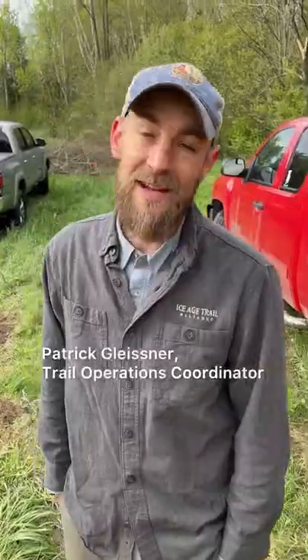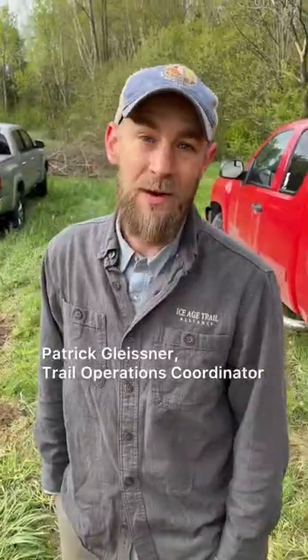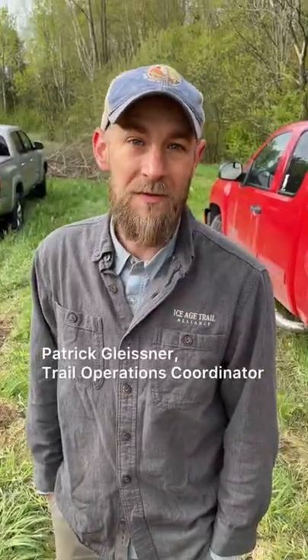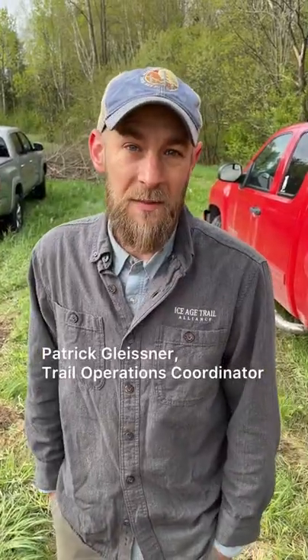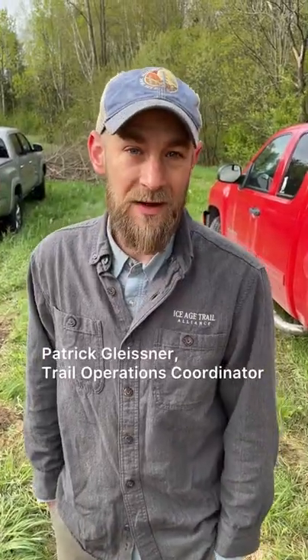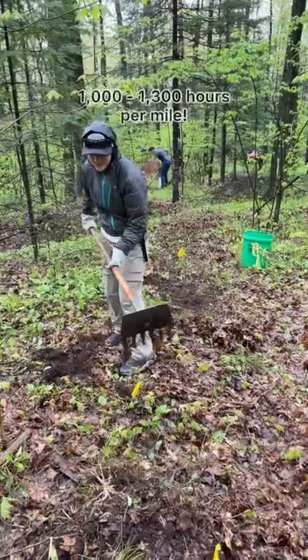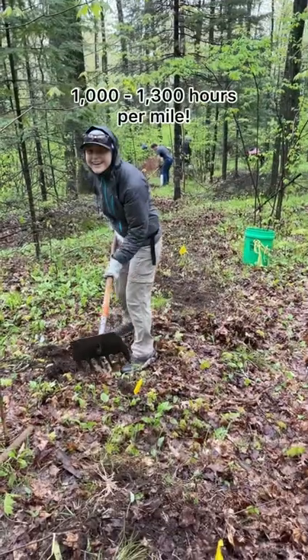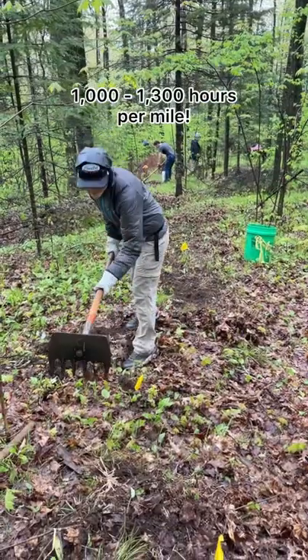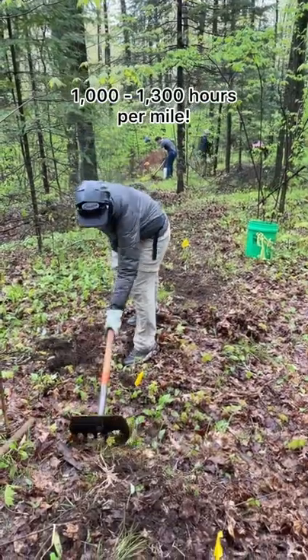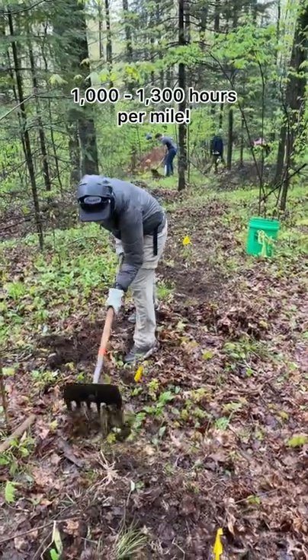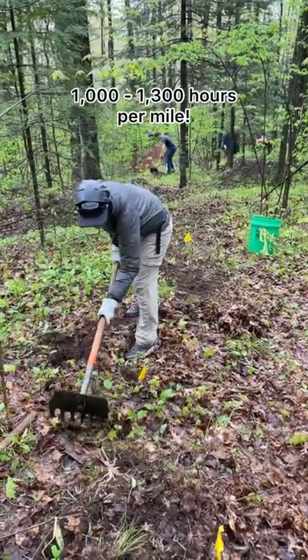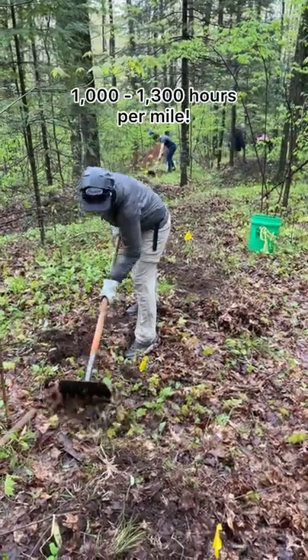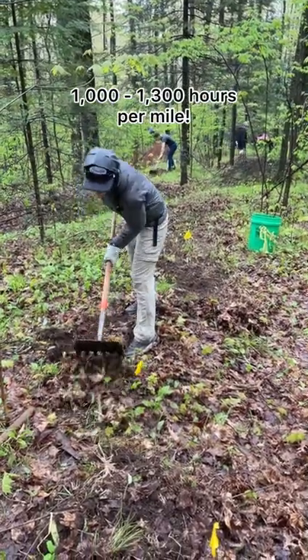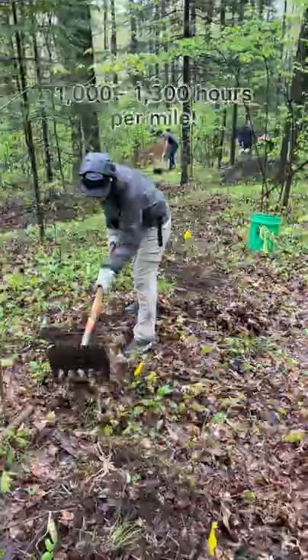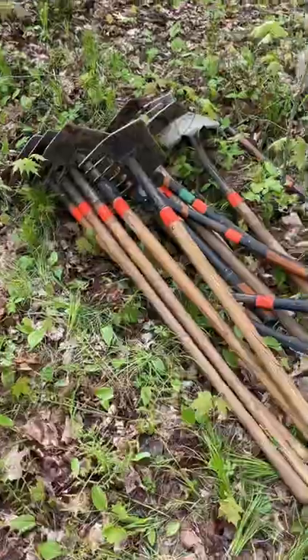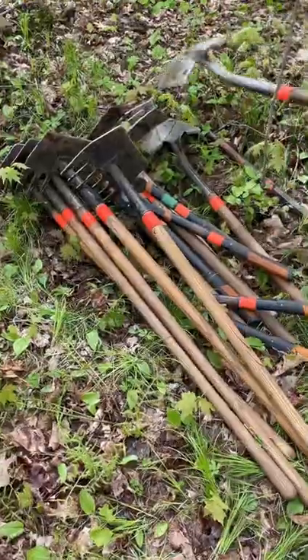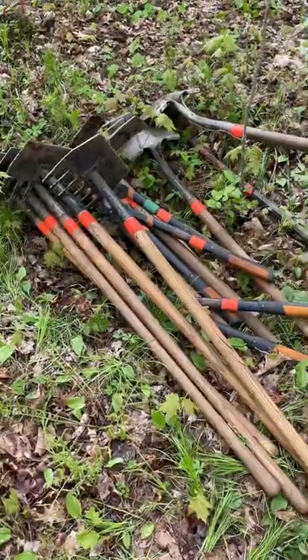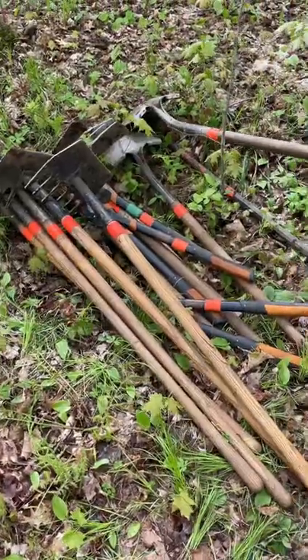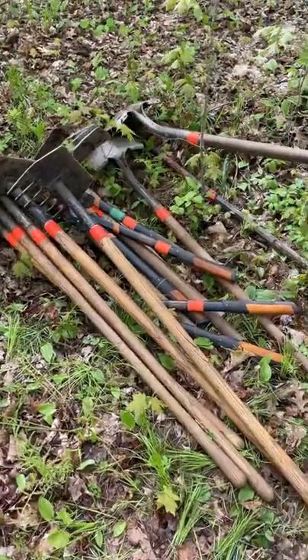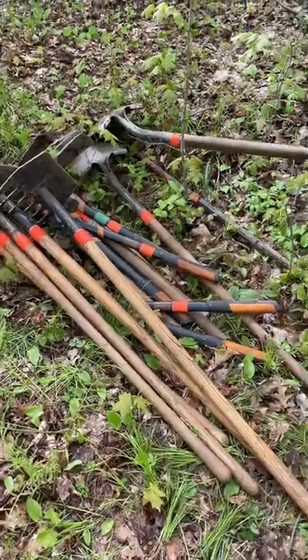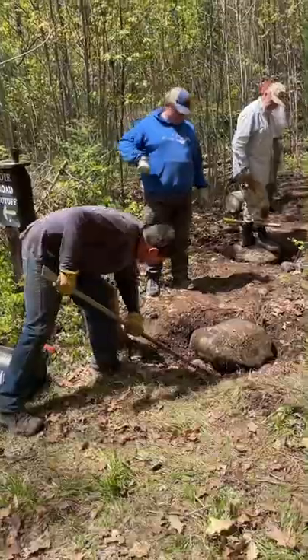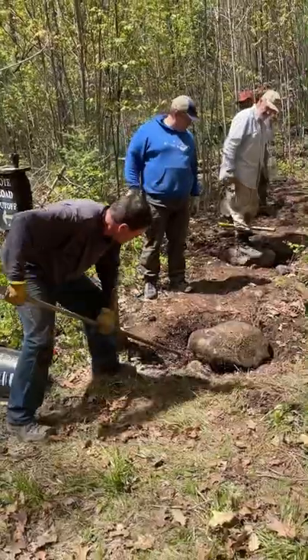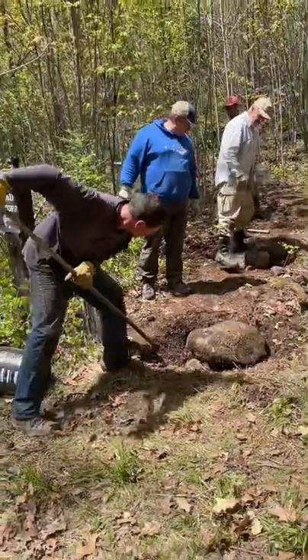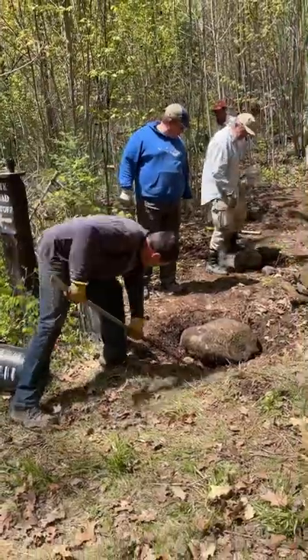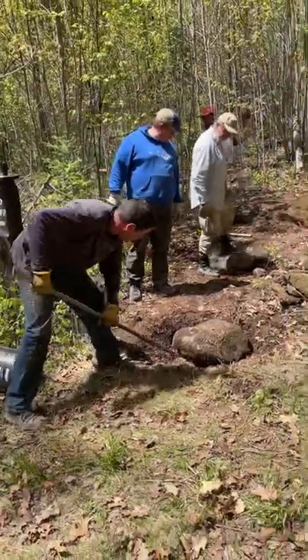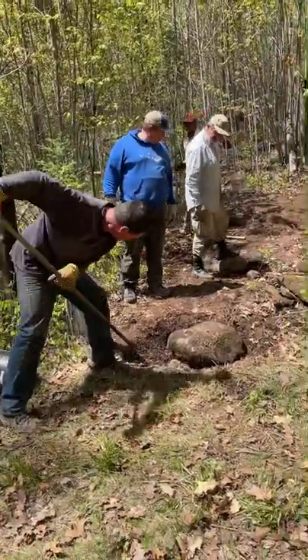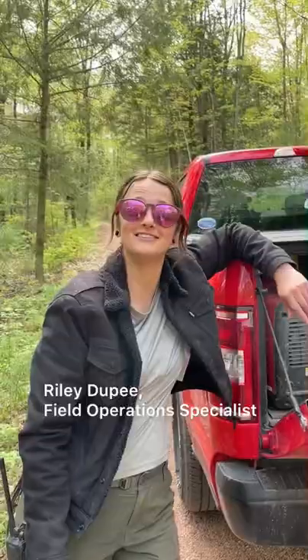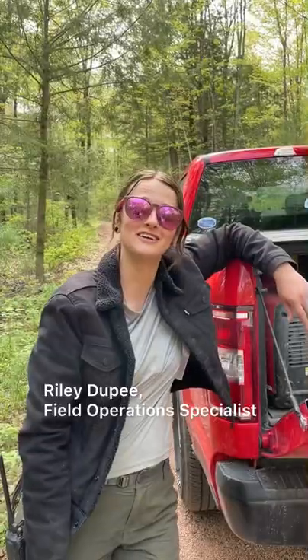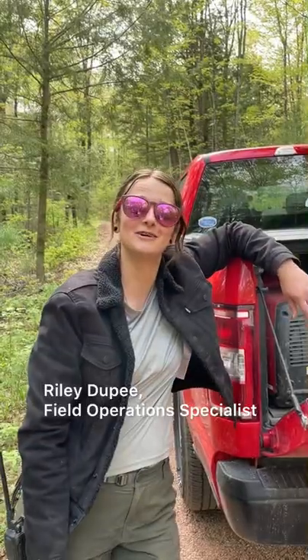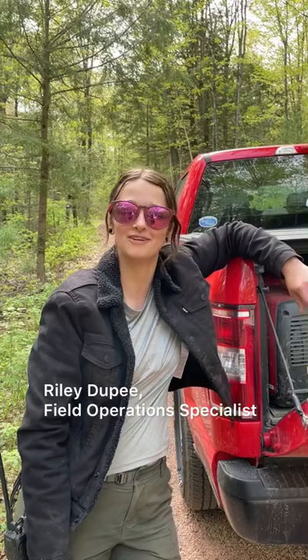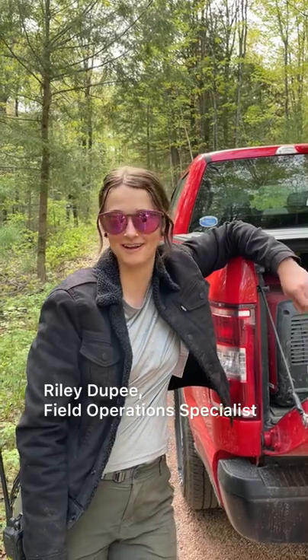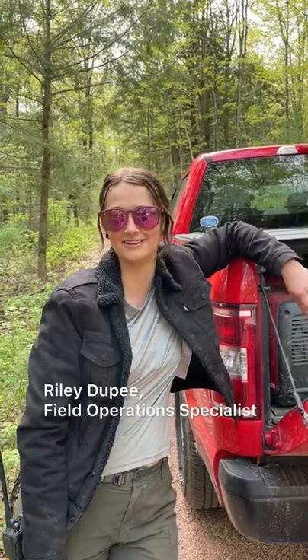It takes anywhere from a thousand hours to 1,300 hours to build a mile of trail. We were assigned to a crew of six and spent all day working on a 200-foot section. The Ice Age Trail is about 1,200 miles.